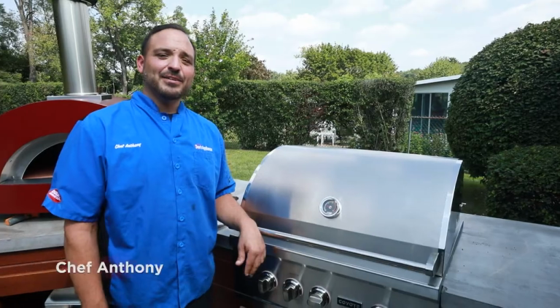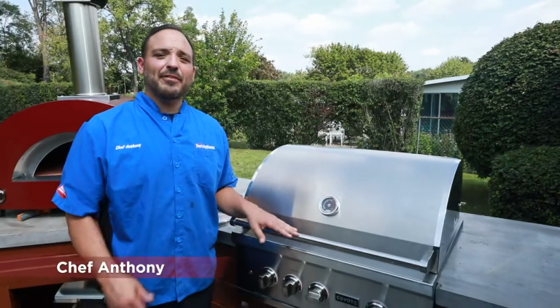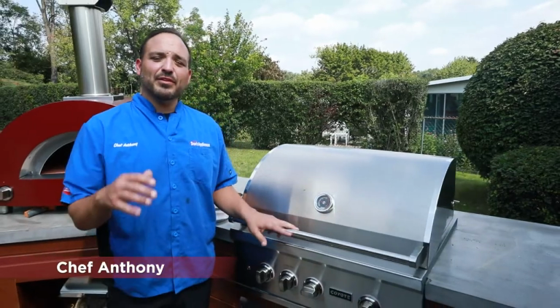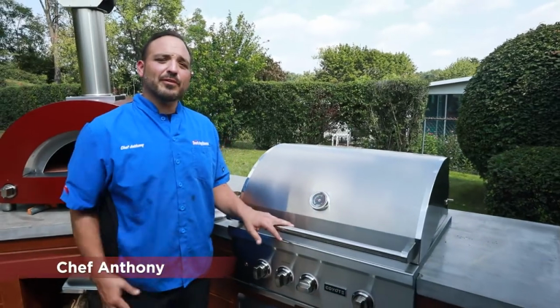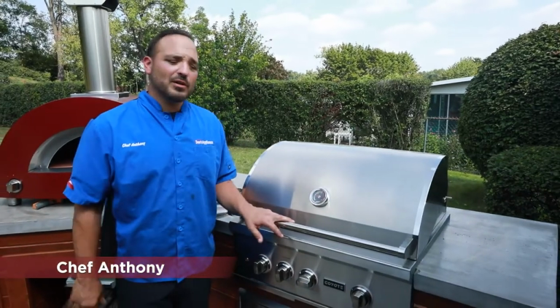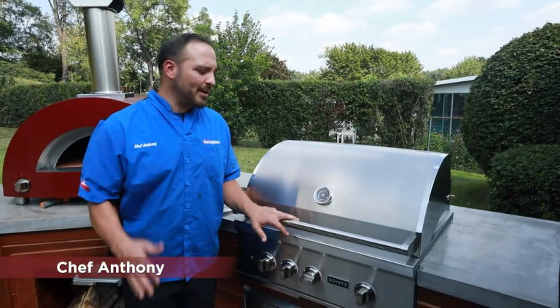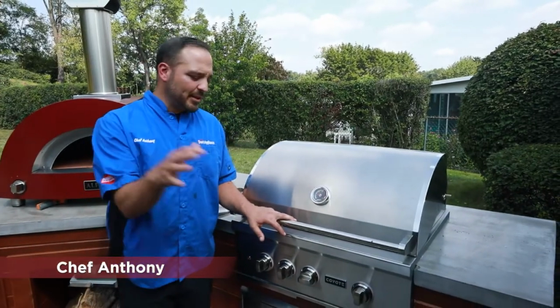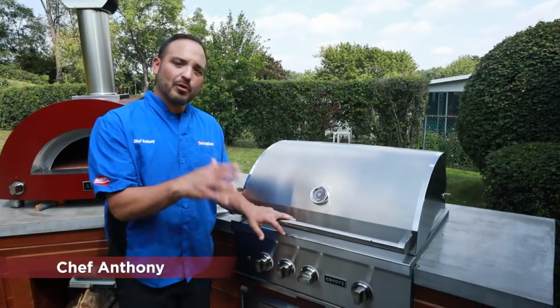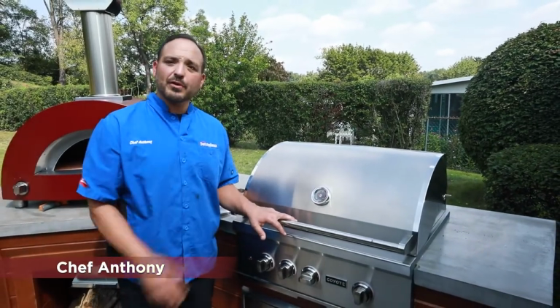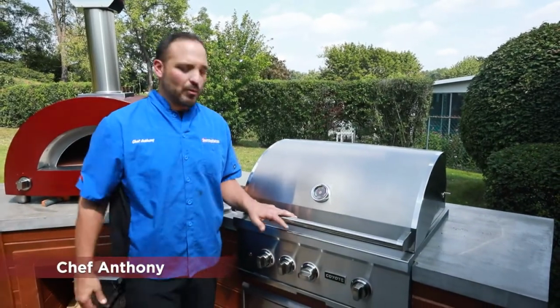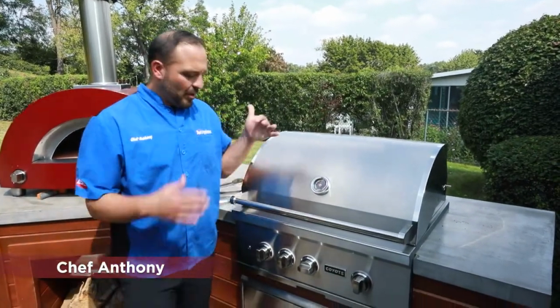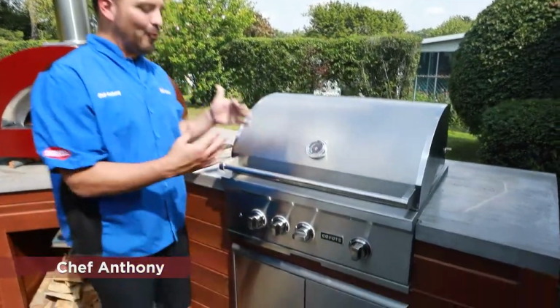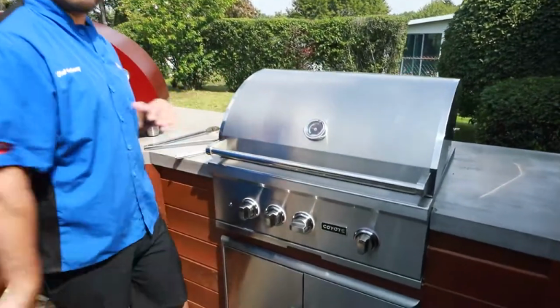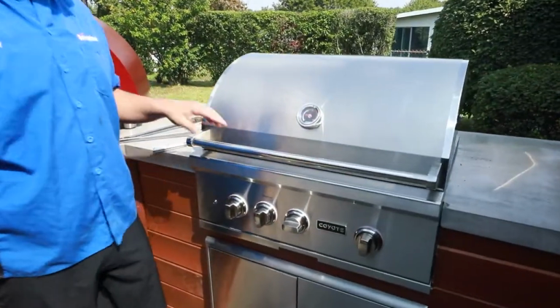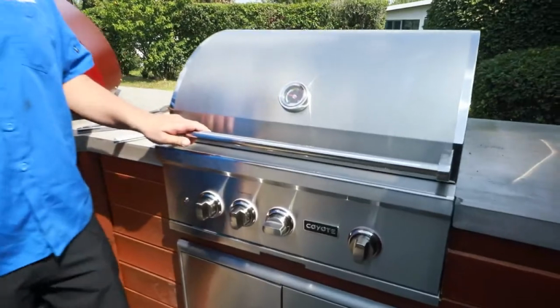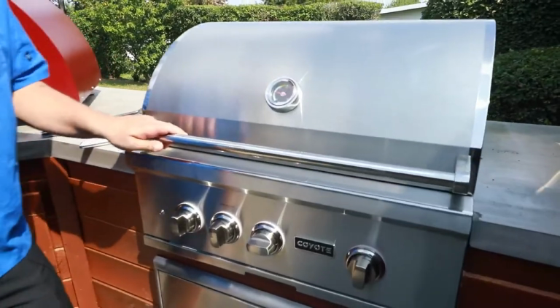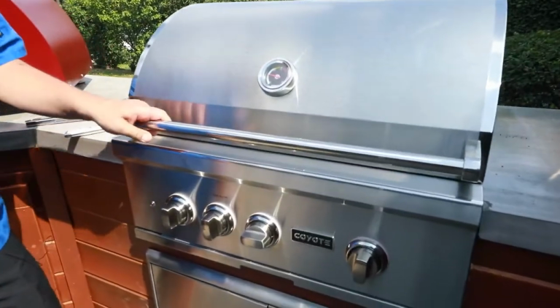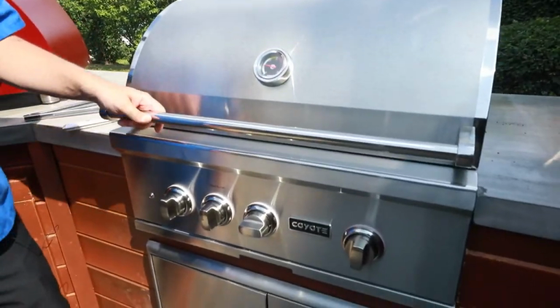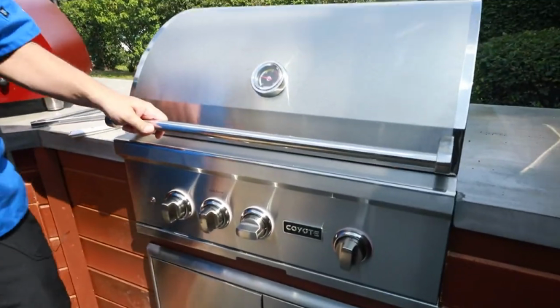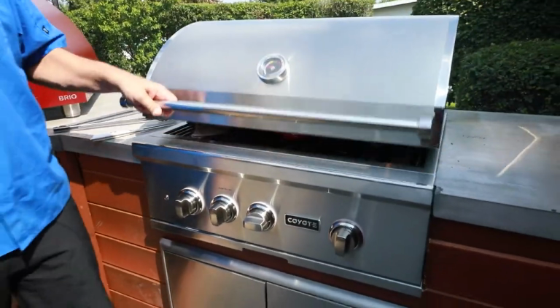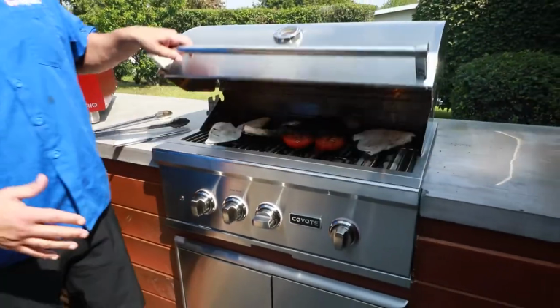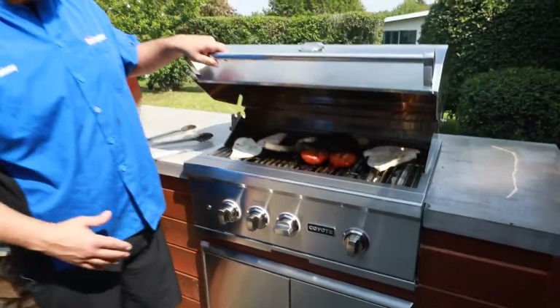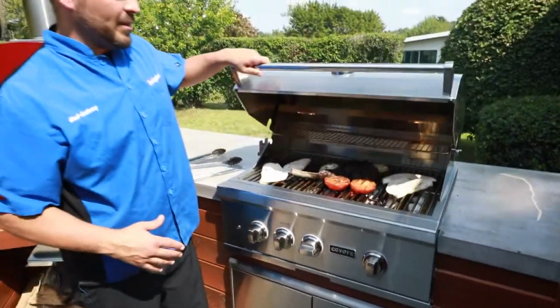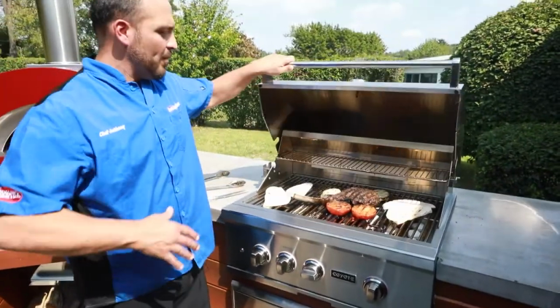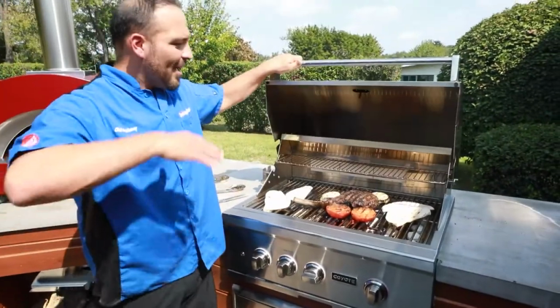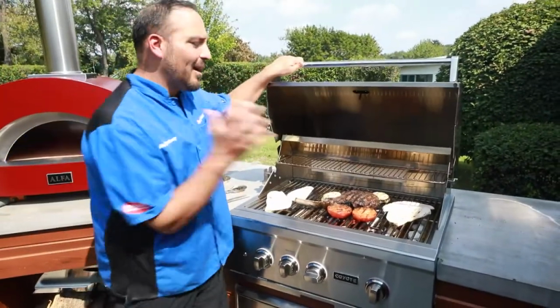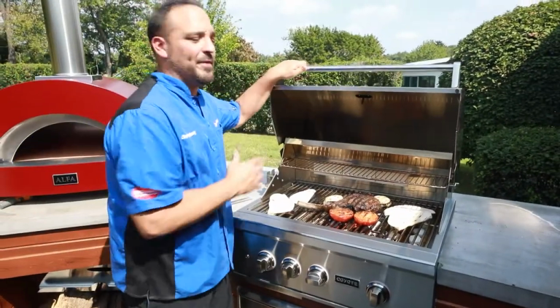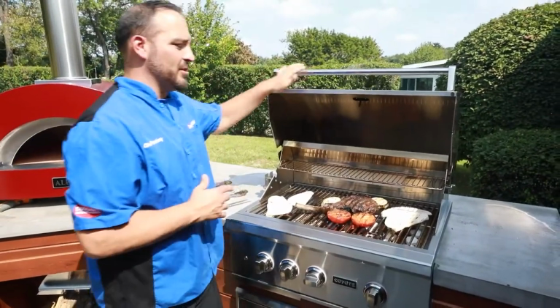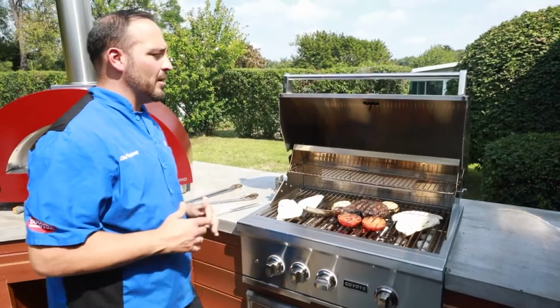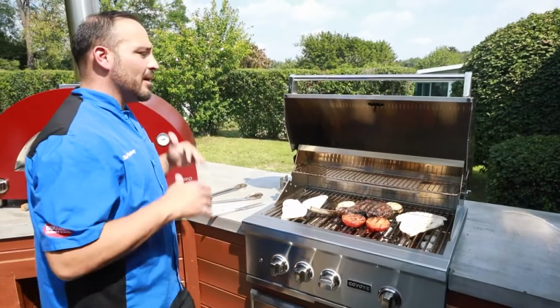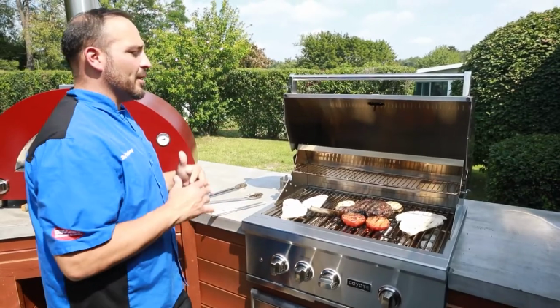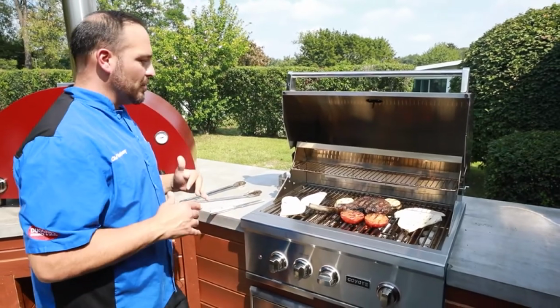Chef Anthony here from Dawn's Appliances. Today I'm going to go over your Coyote four-burner grill right here. It's a great piece, nice and built in. We've got a ton of features in here and a ton of great looks.